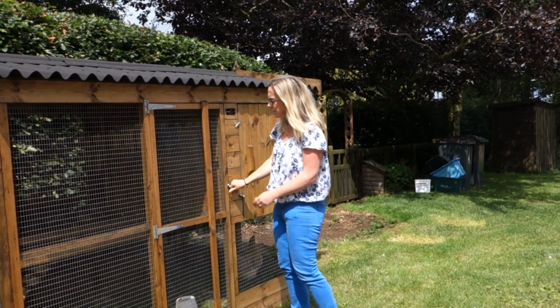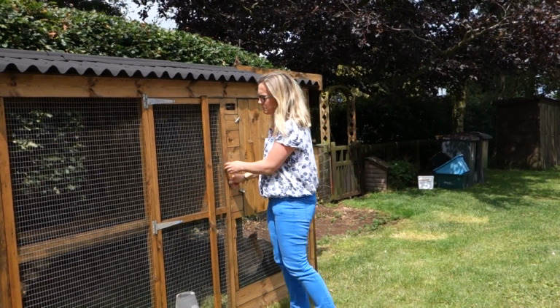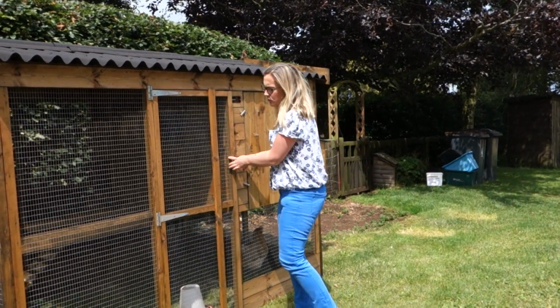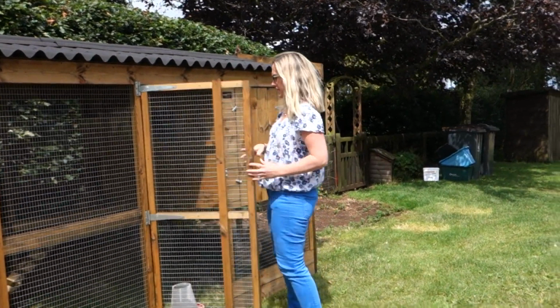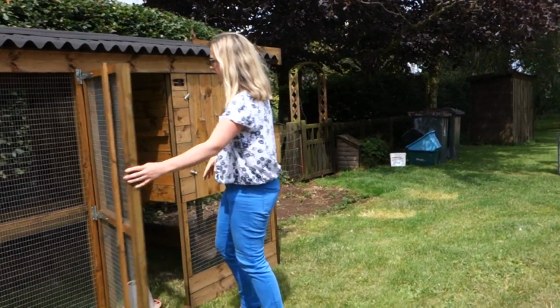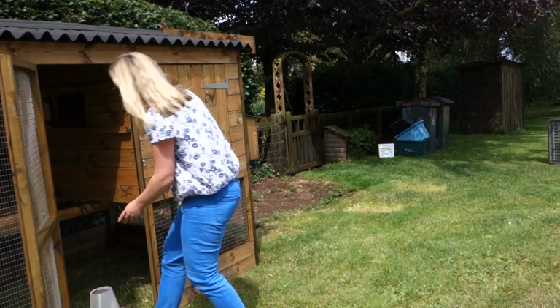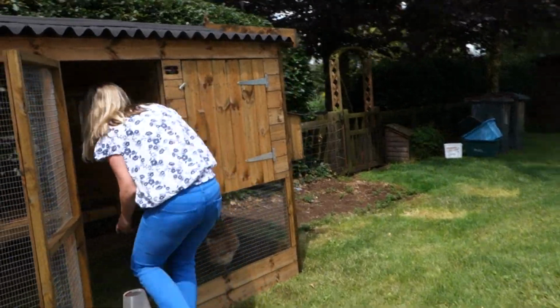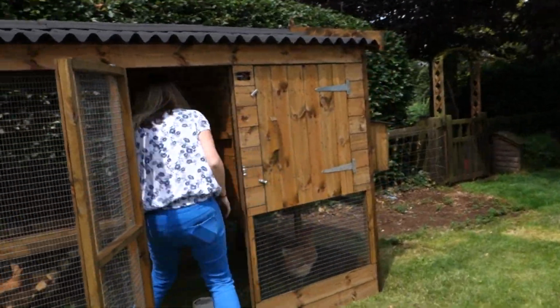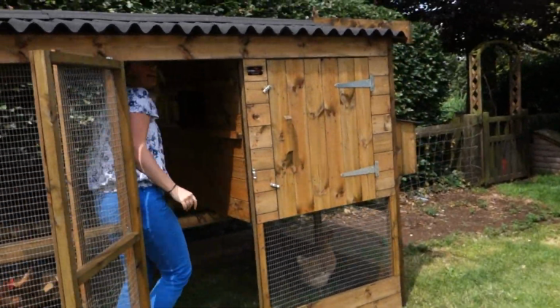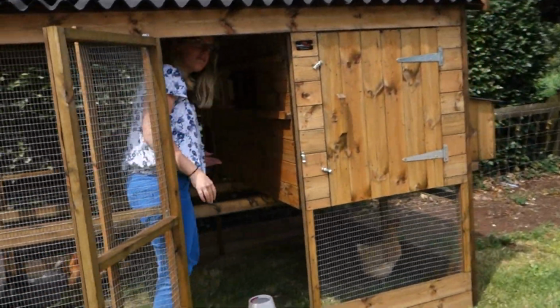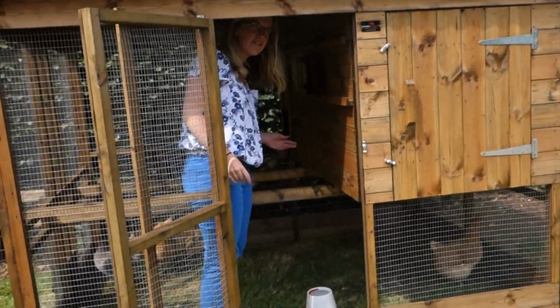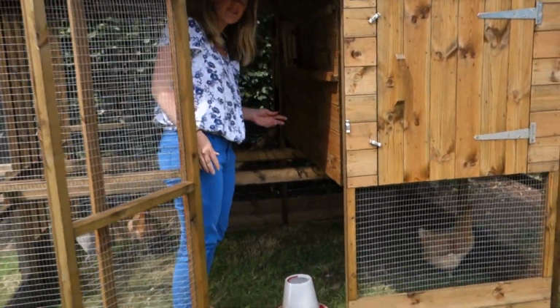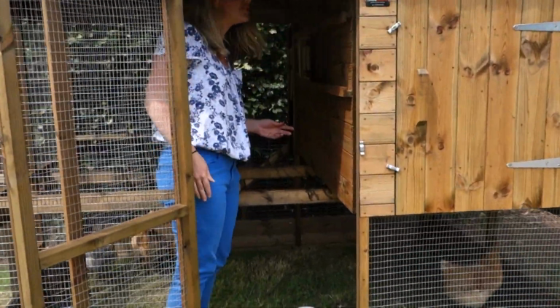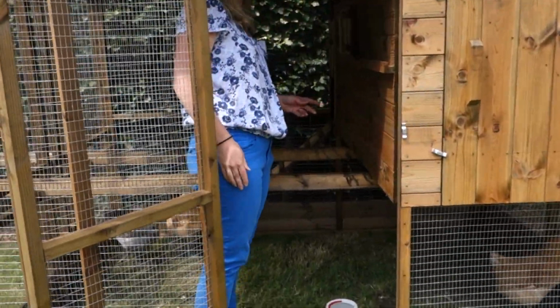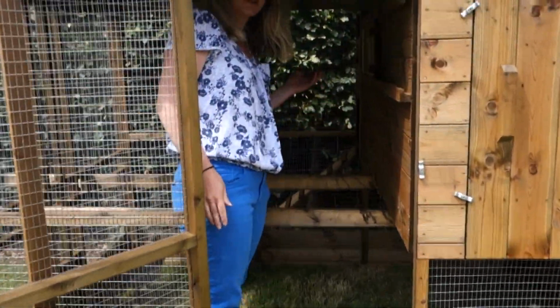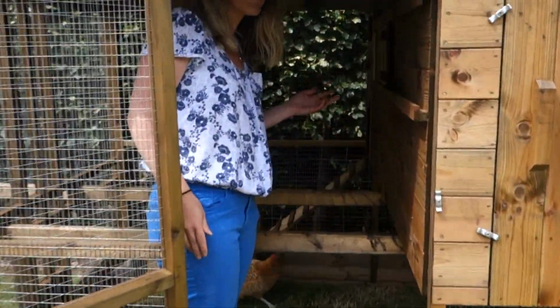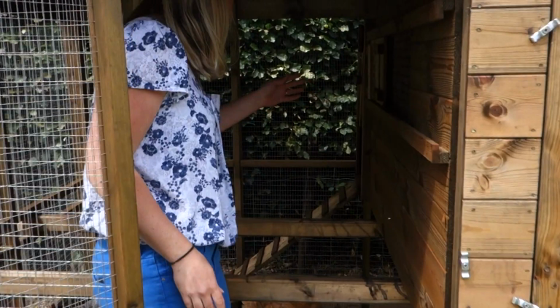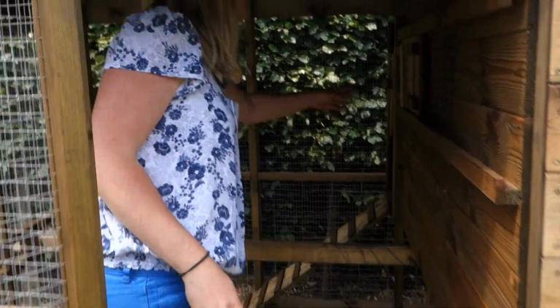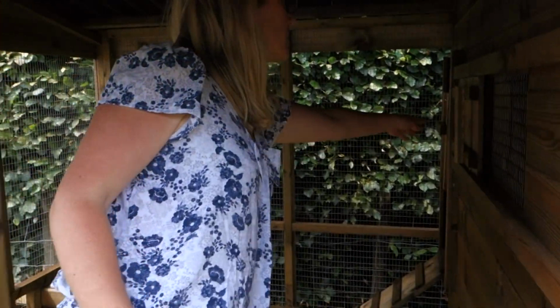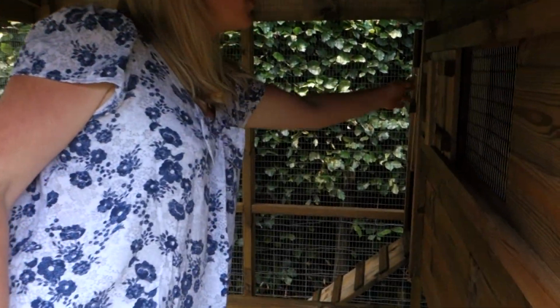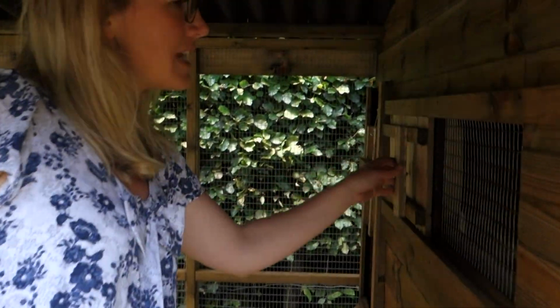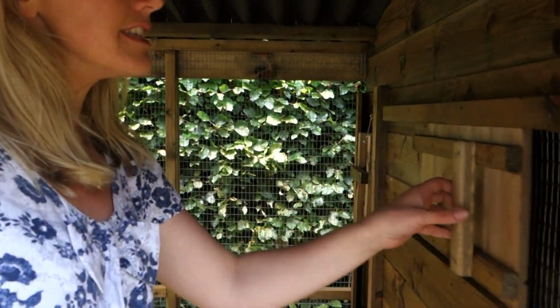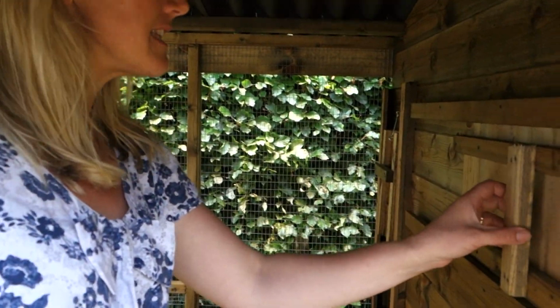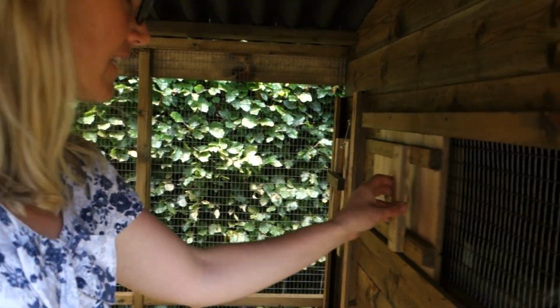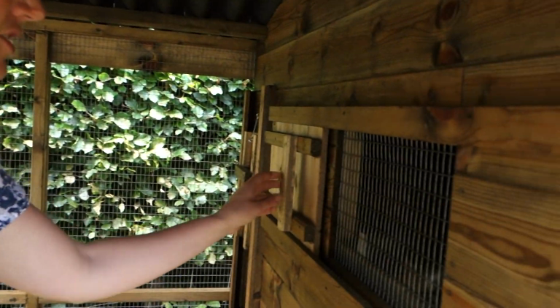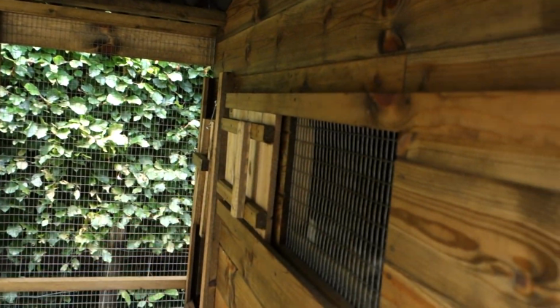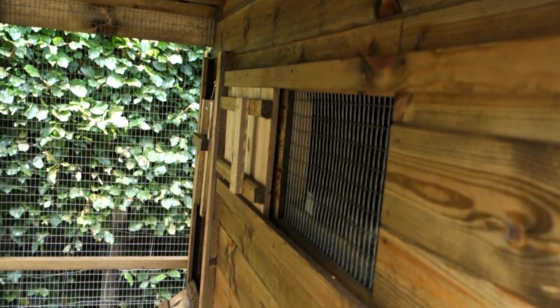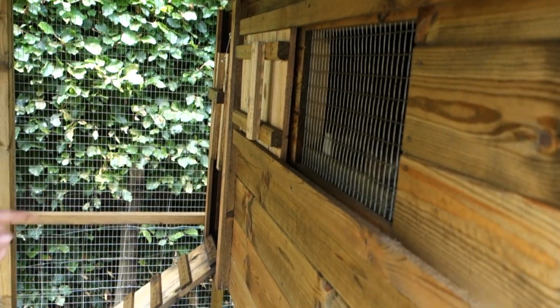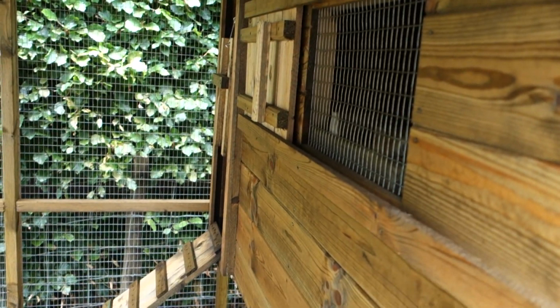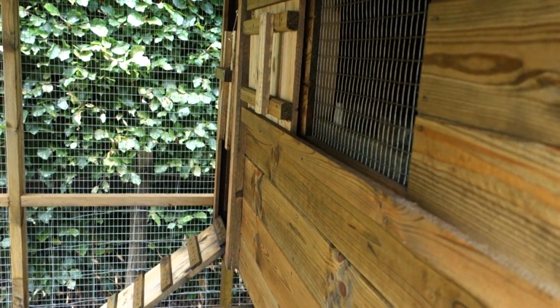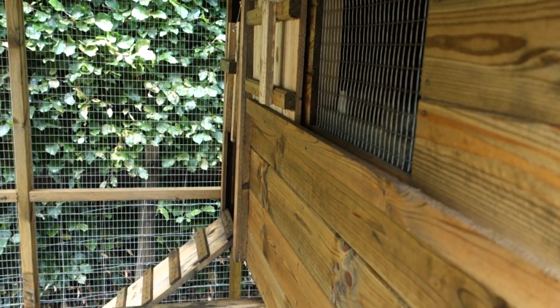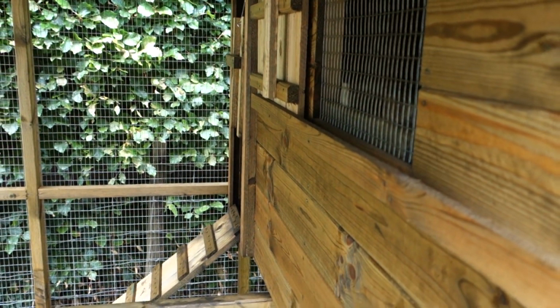There's a nice big door for you to get in so that you can go inside. I'm five foot seven, five foot eight, and I can stand fully upright in here. You can put the pophole down and there's a little sliding ventilation shutter there, and the ladder for the chickens to go up and down.